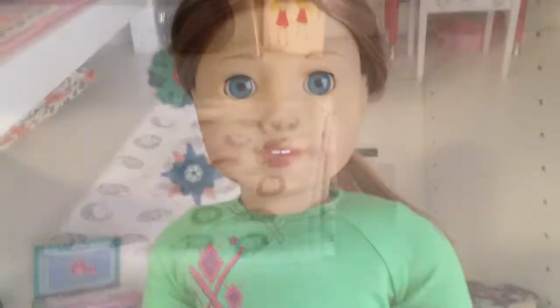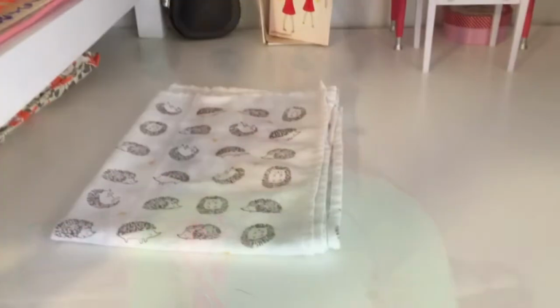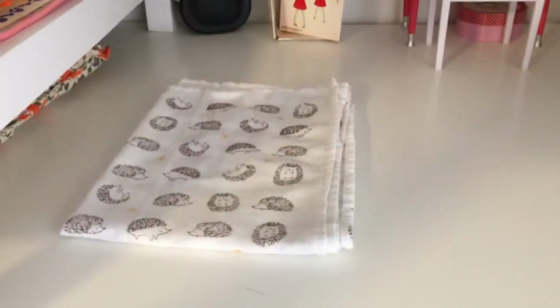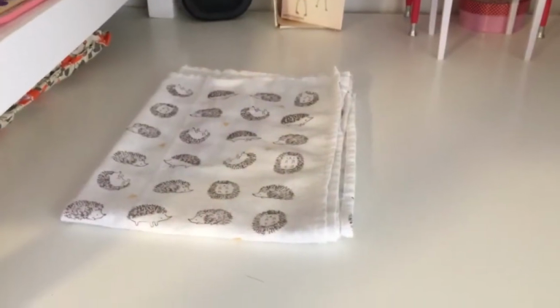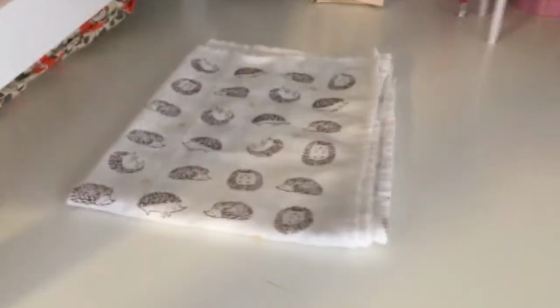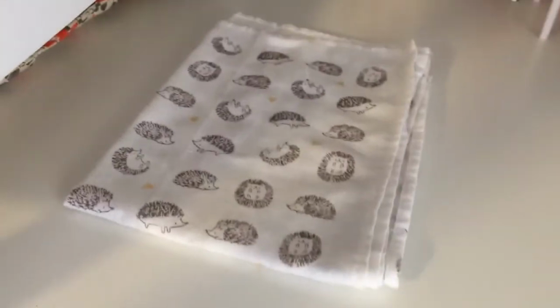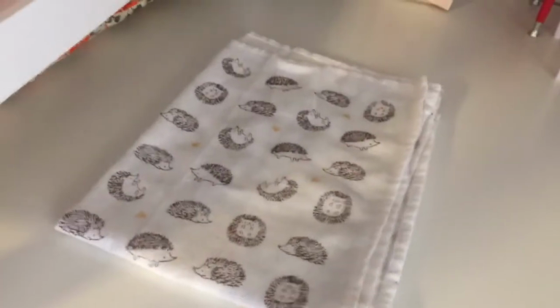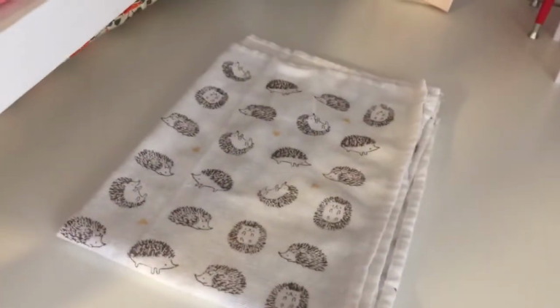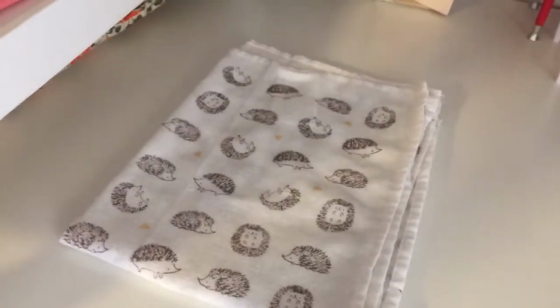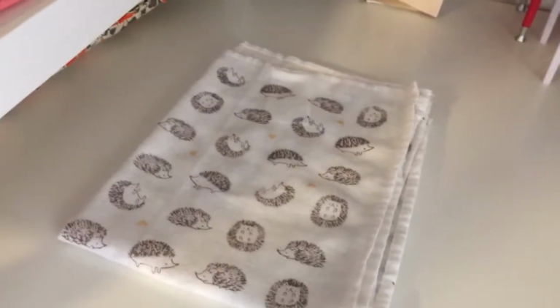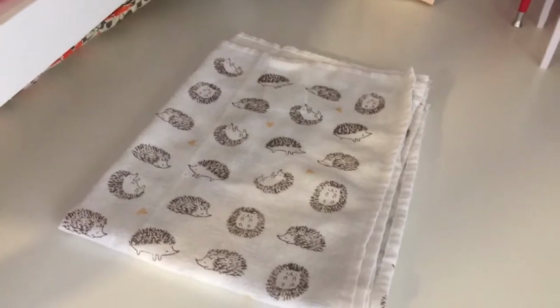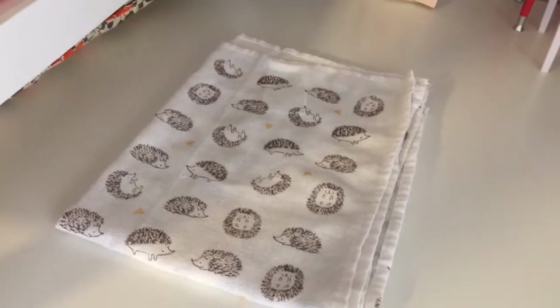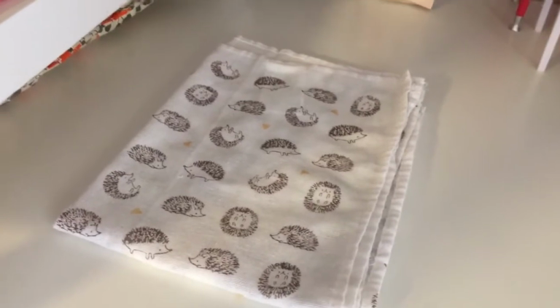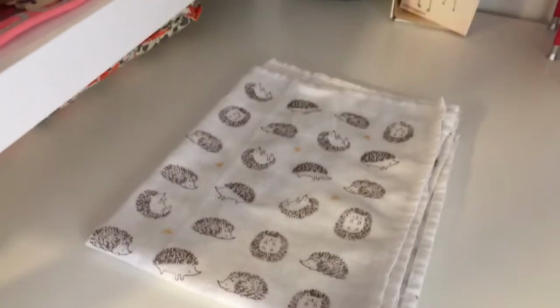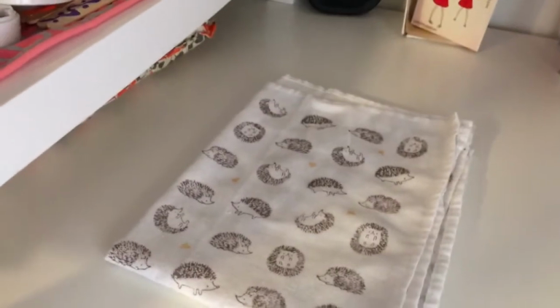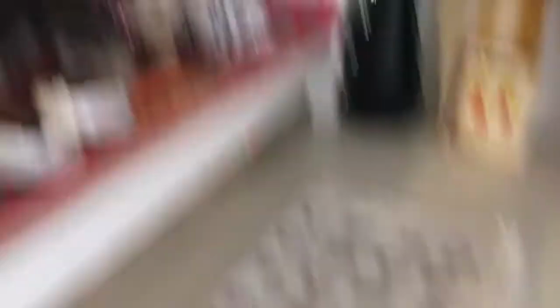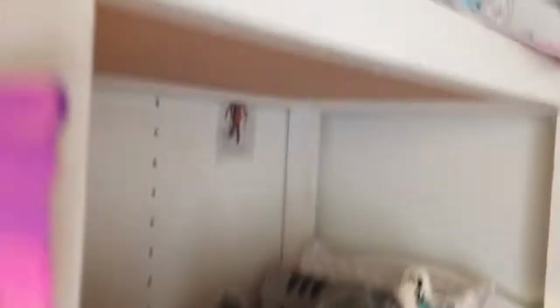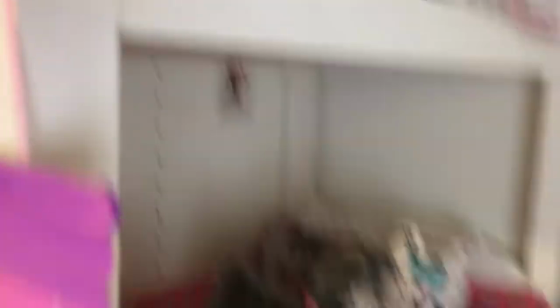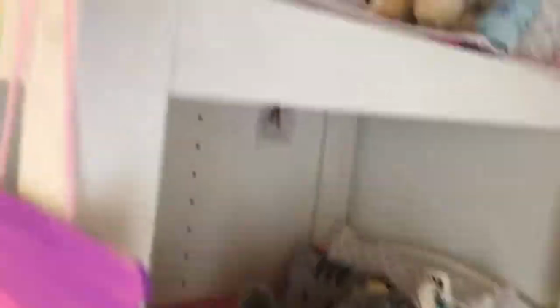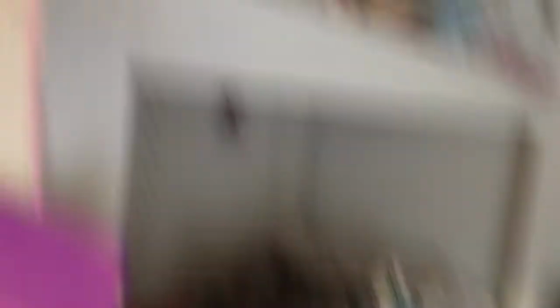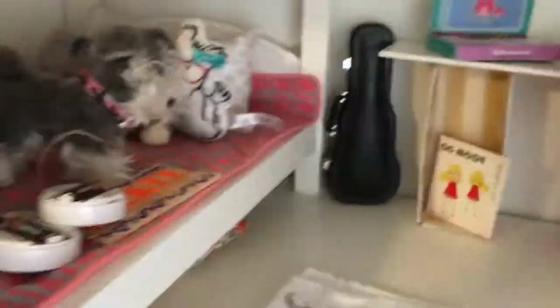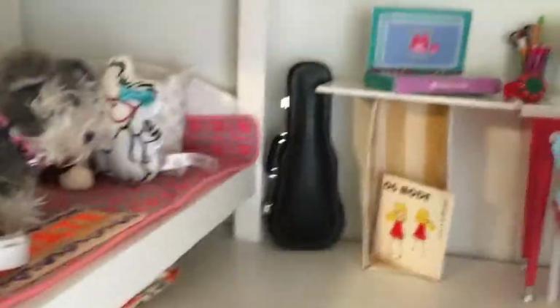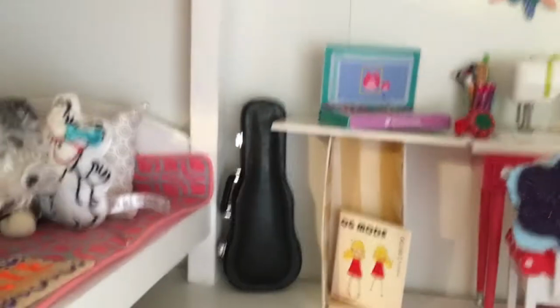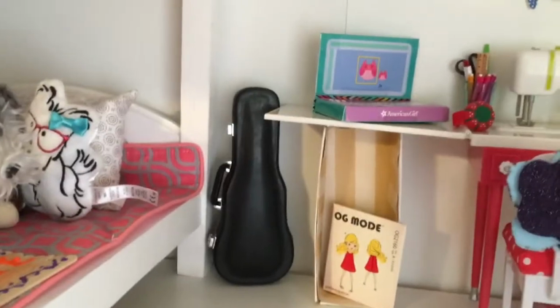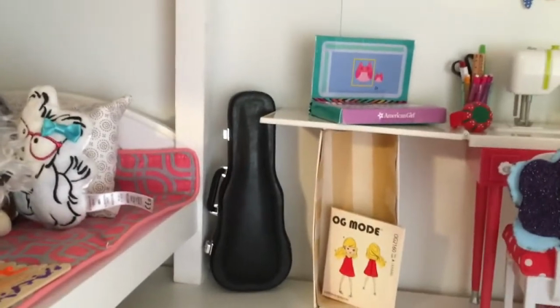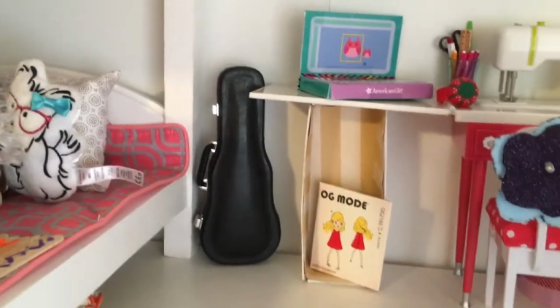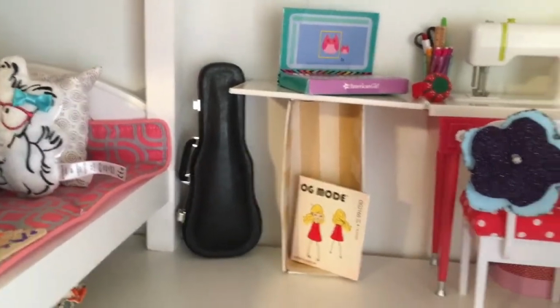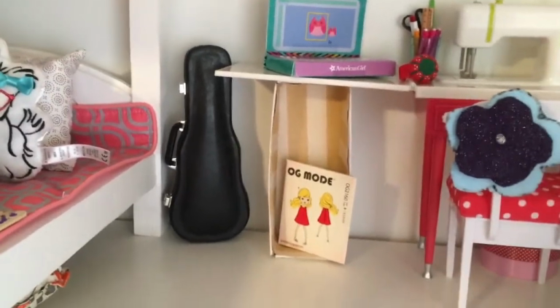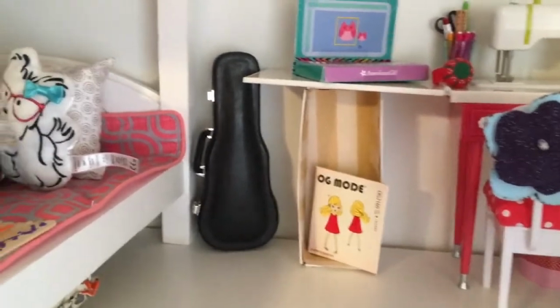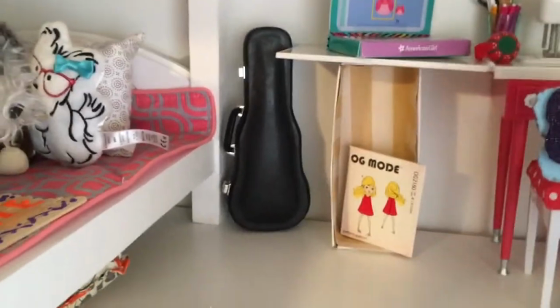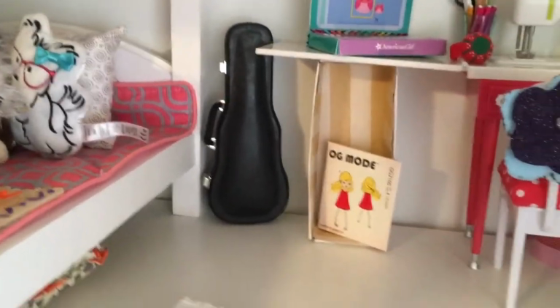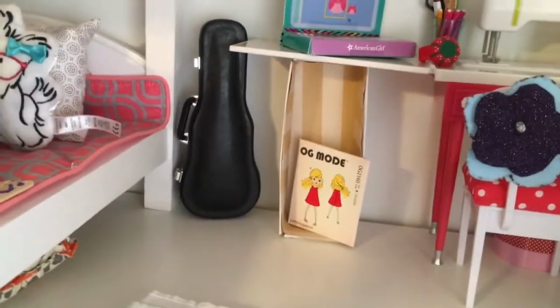On the floor we have this really nice hedgehog rug, and the girls who were sleeping in the bunk beds put that there. Over here we have Jenna and Lindsay's violins — they both play violin.